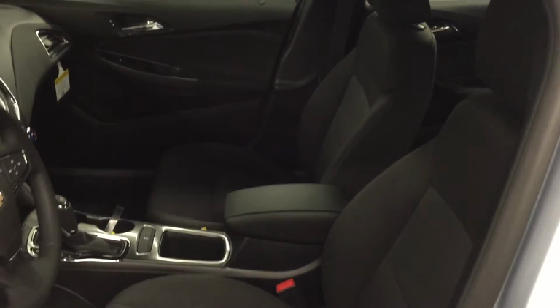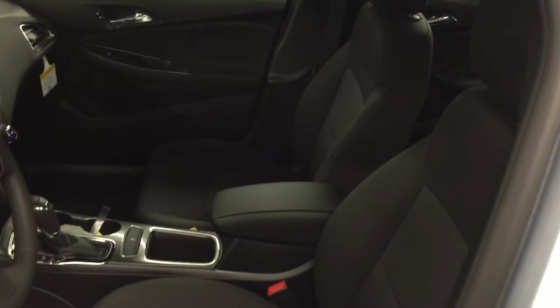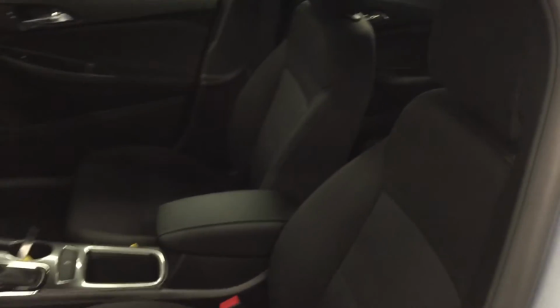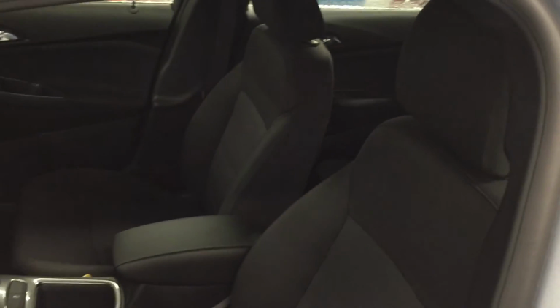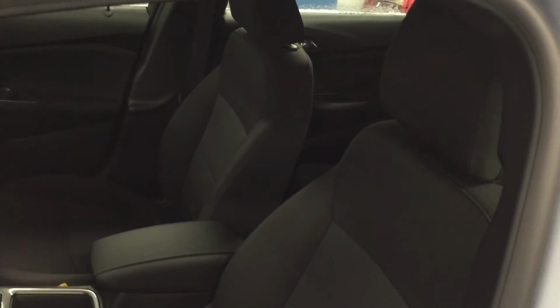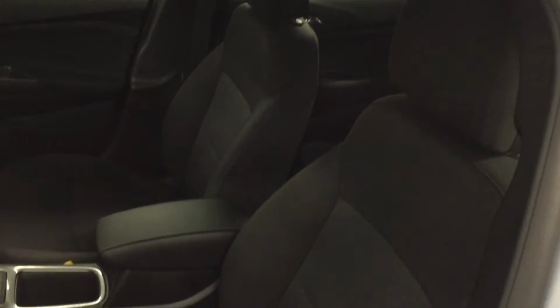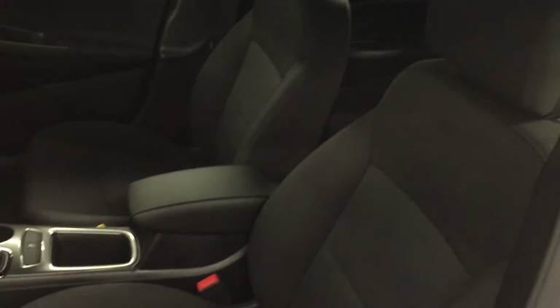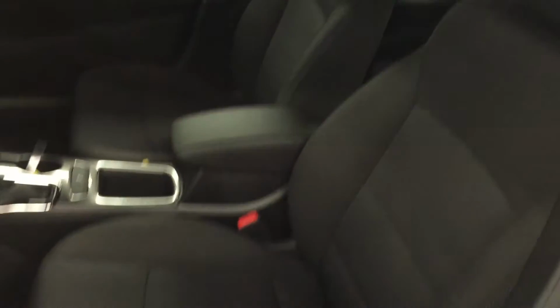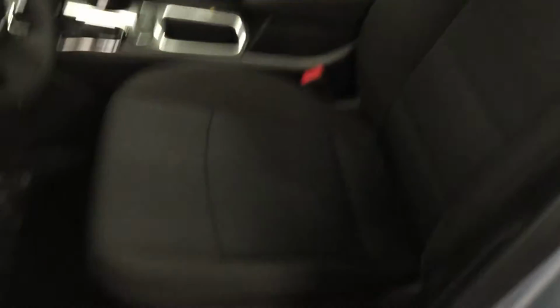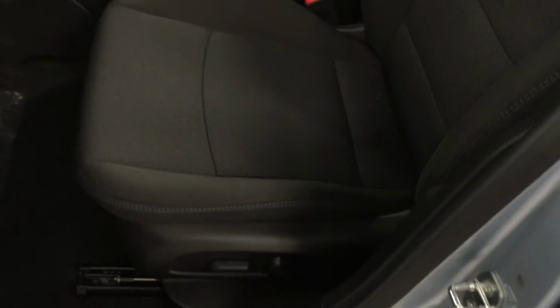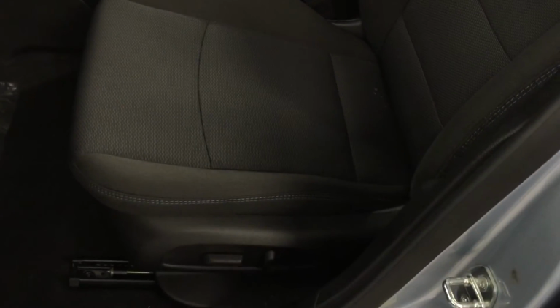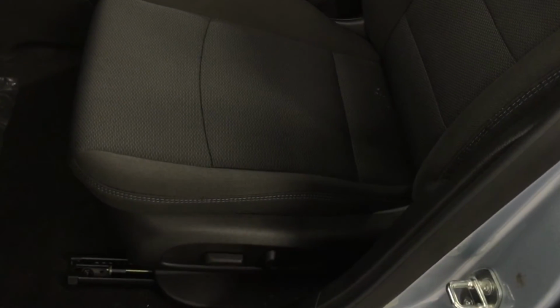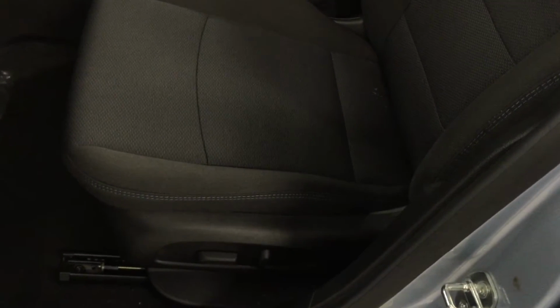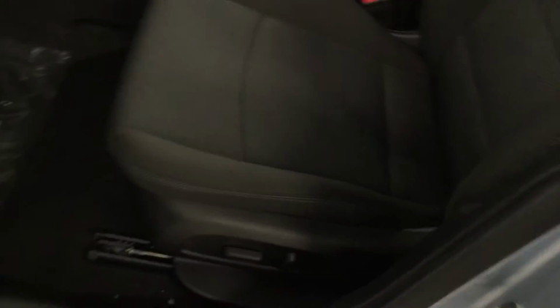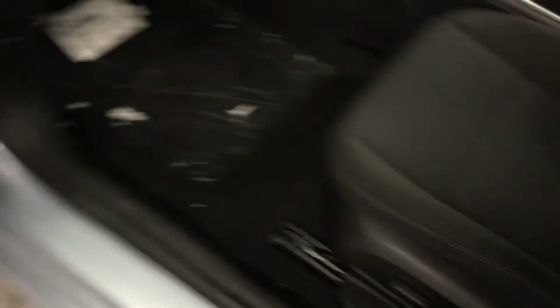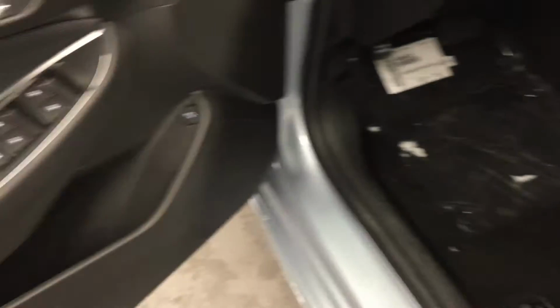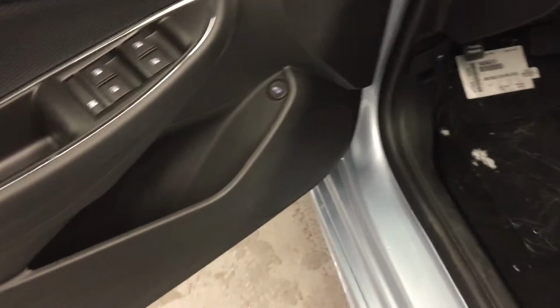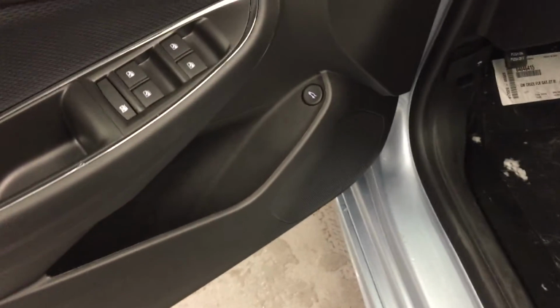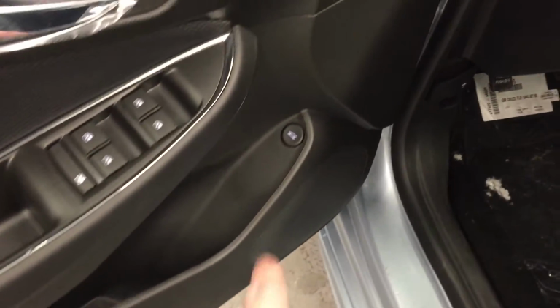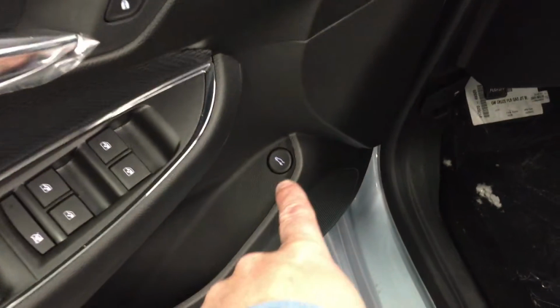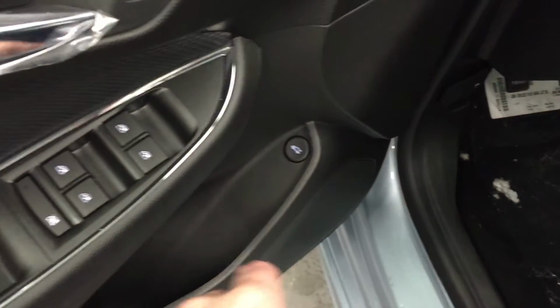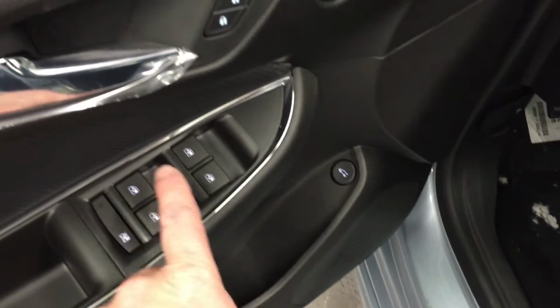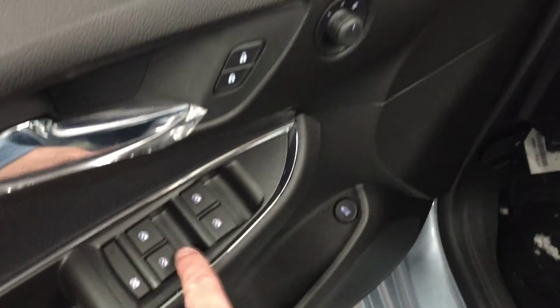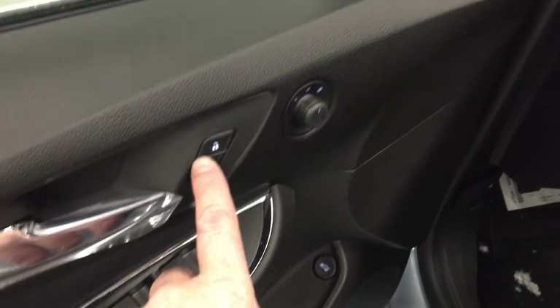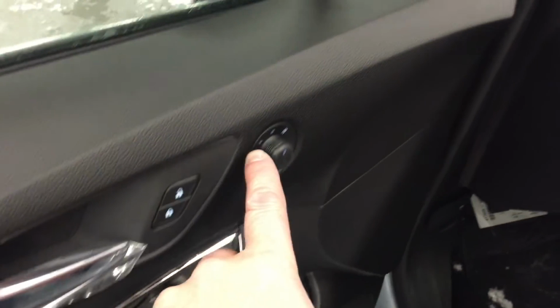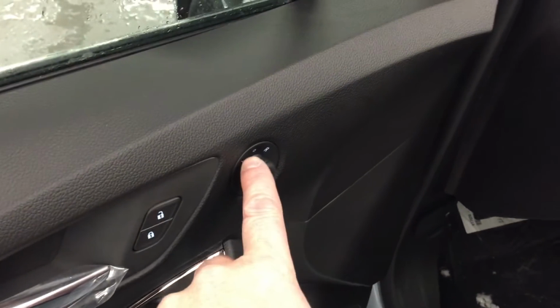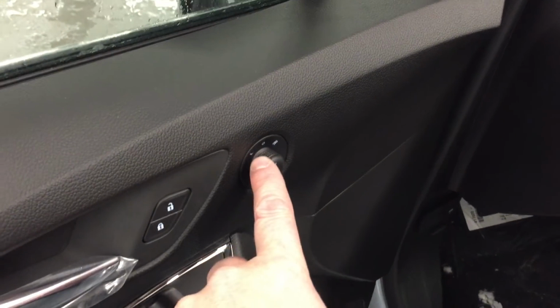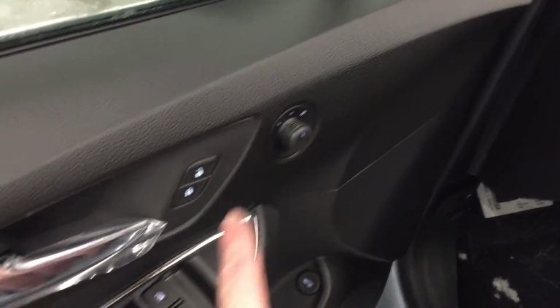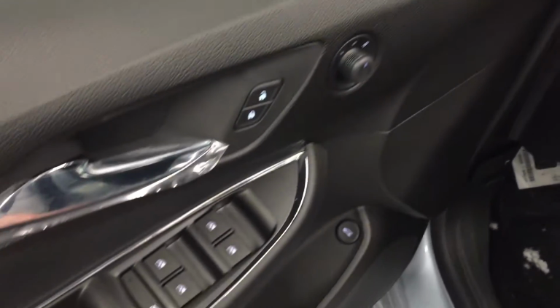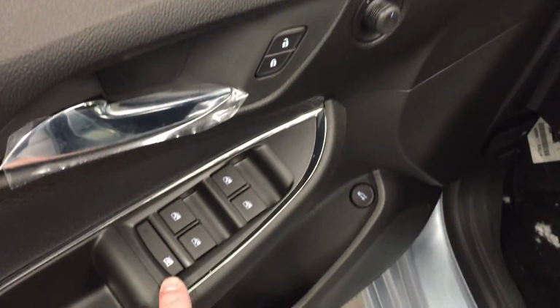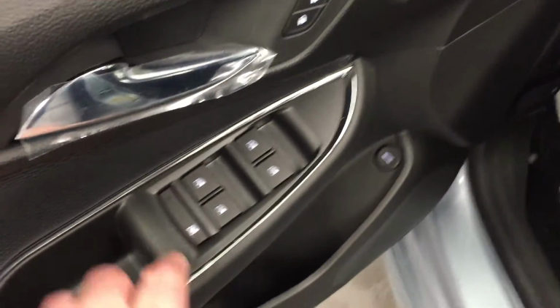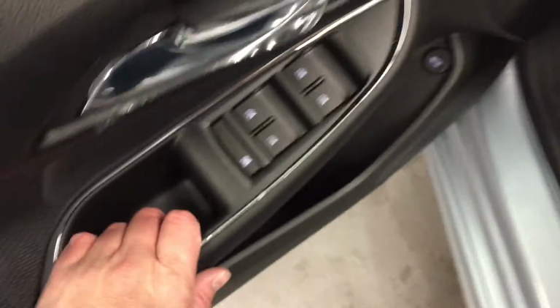Taking a look inside the vehicle, you can see the upholstery is all cloth. There are the buttons for the power adjustable driver's seat. You have room and storage in the door, power trunk, power windows, power locks, and power mirror for driver and passenger, with child safety lock for the rear windows.